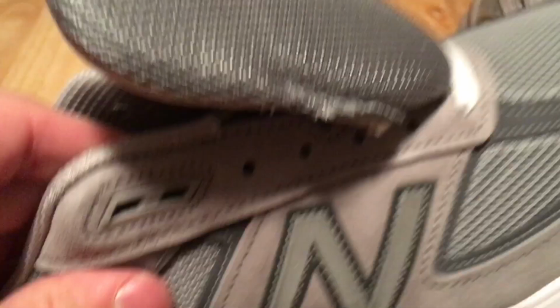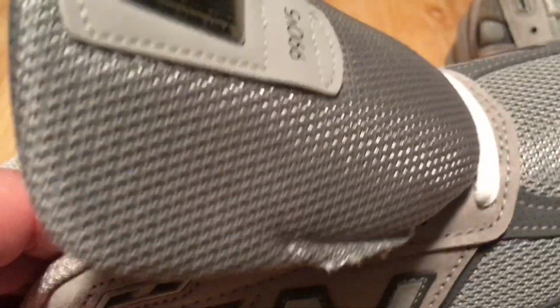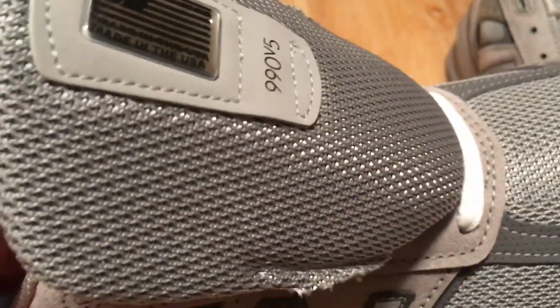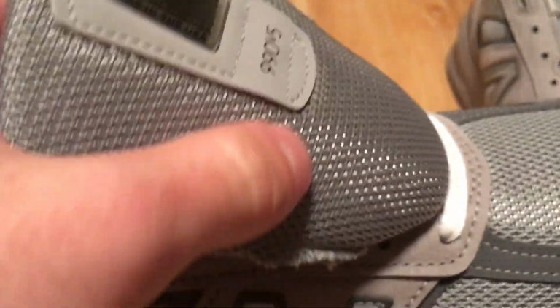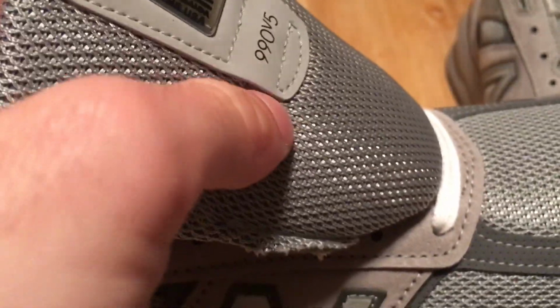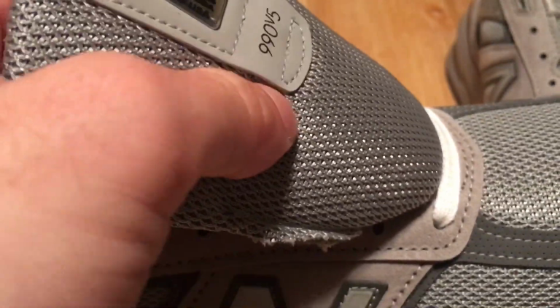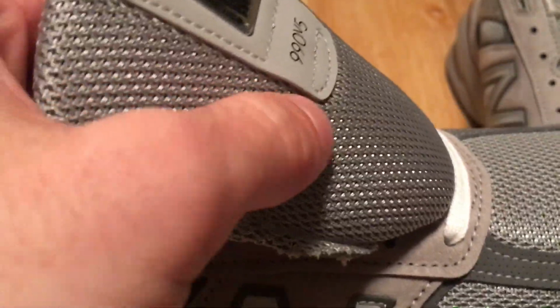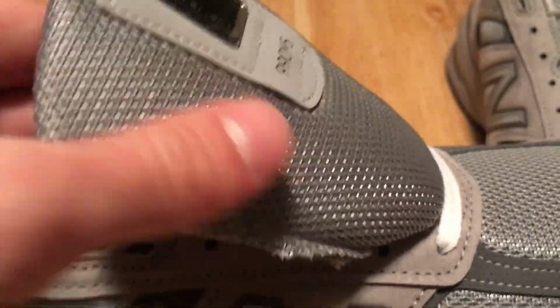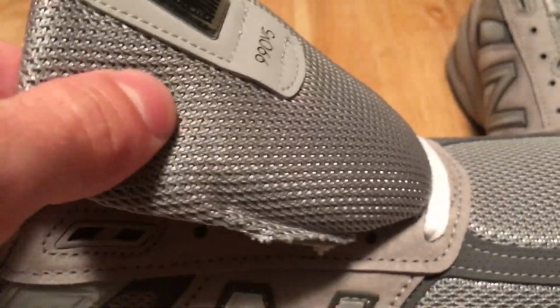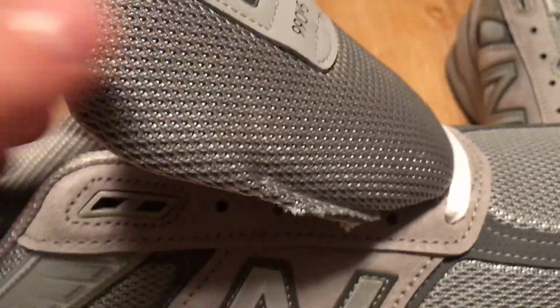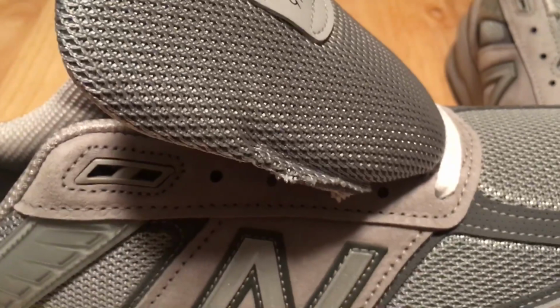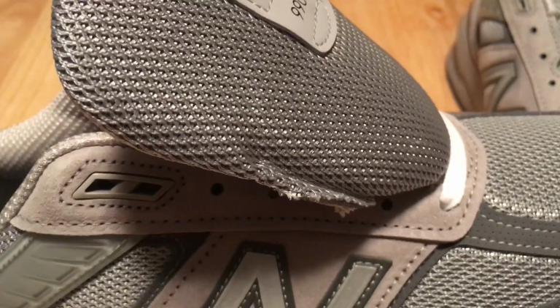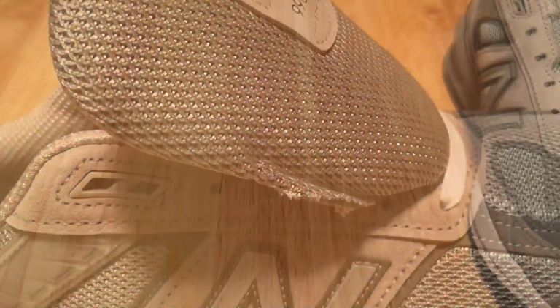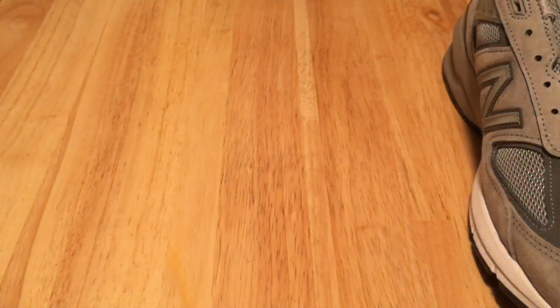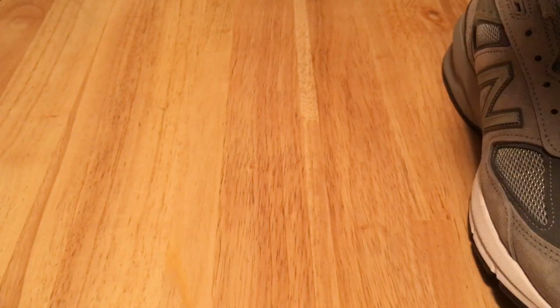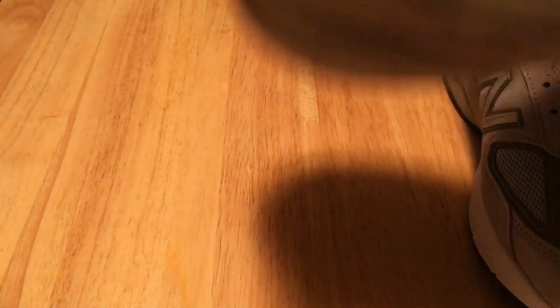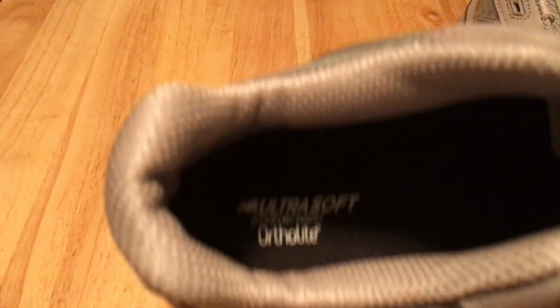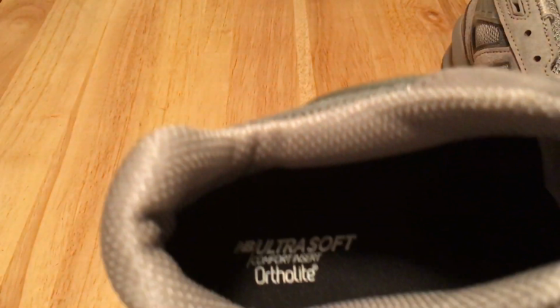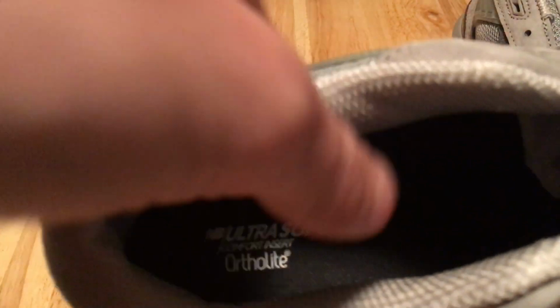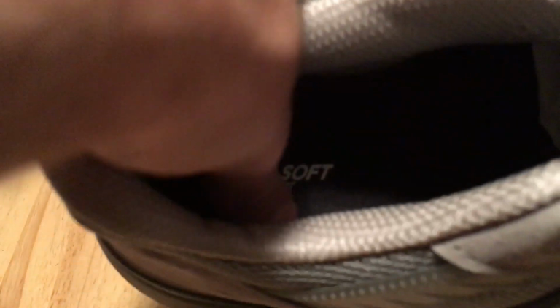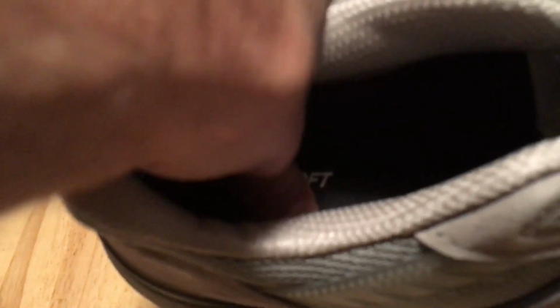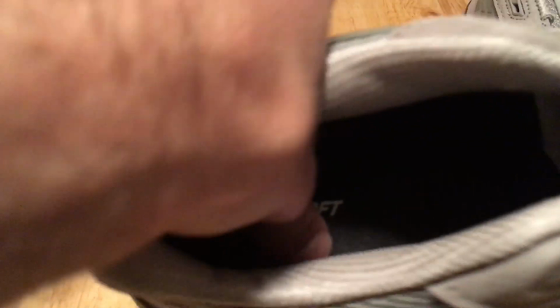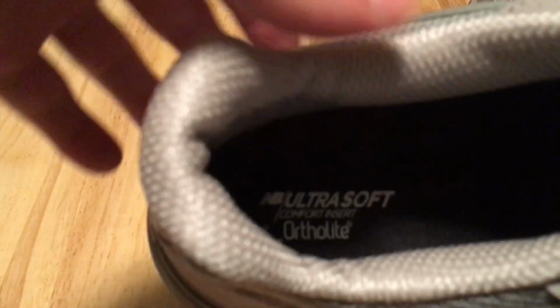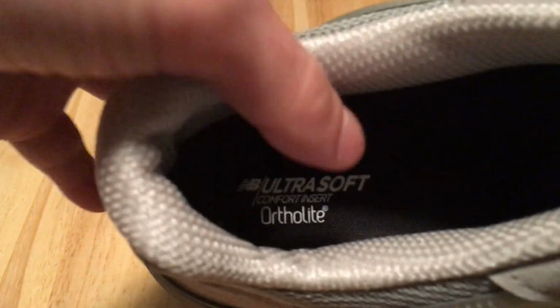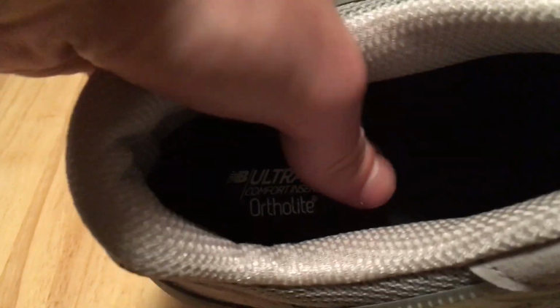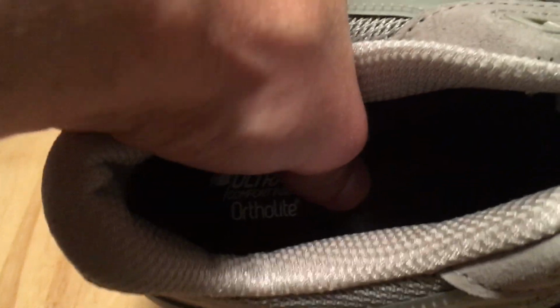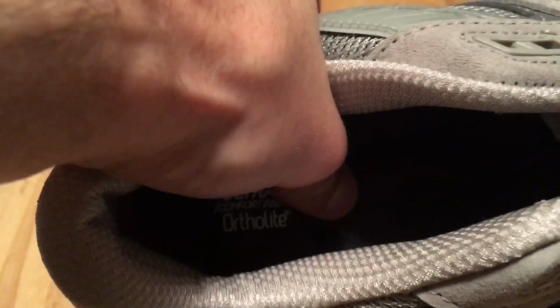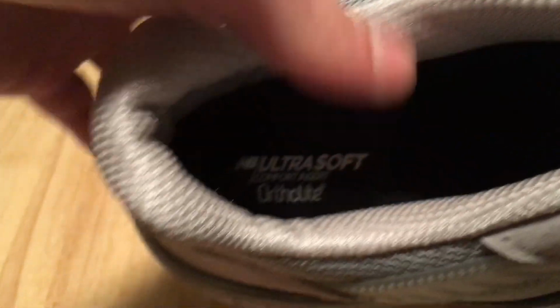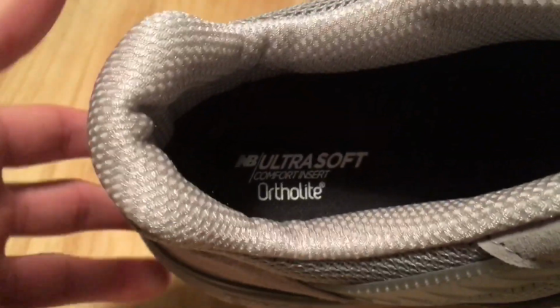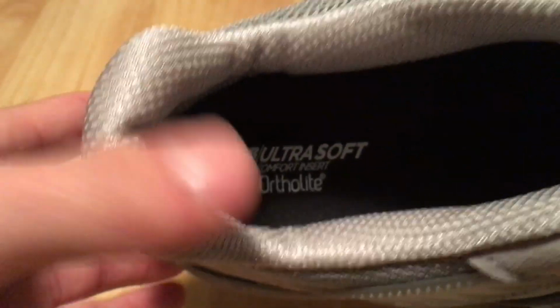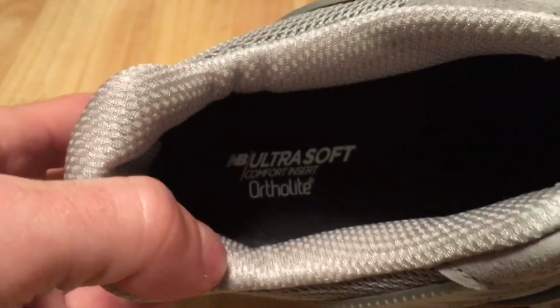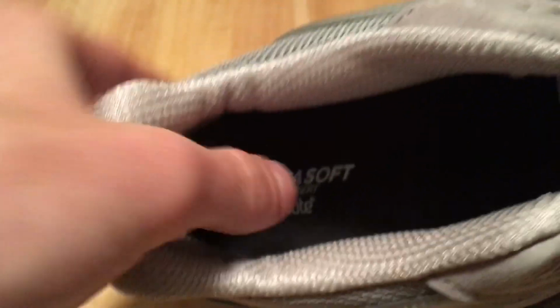Padding continues across the tongue — a very thick tongue which so far seems to stay in place better than previous models. Now let me go ahead and lace these up and give you an on-foot view.